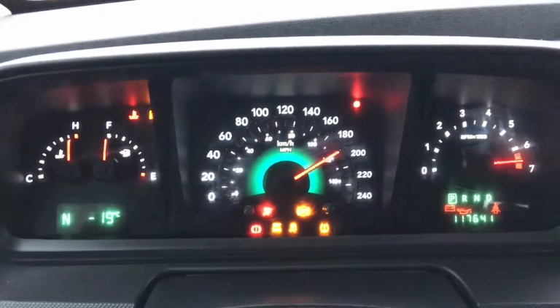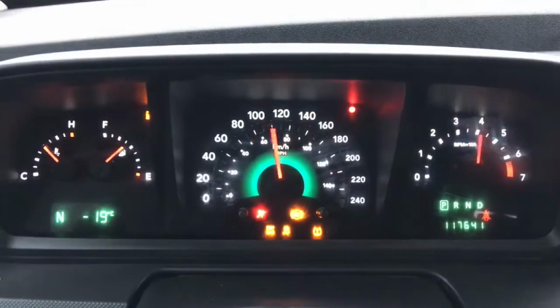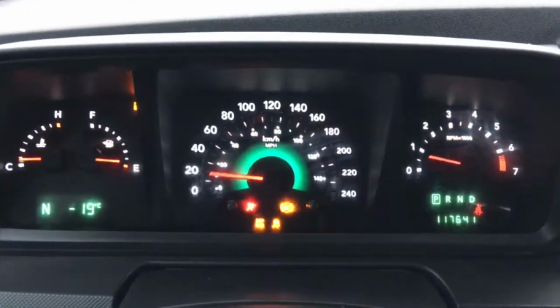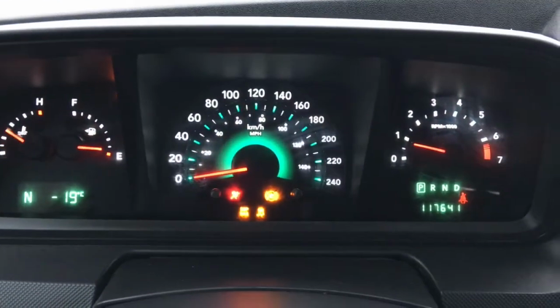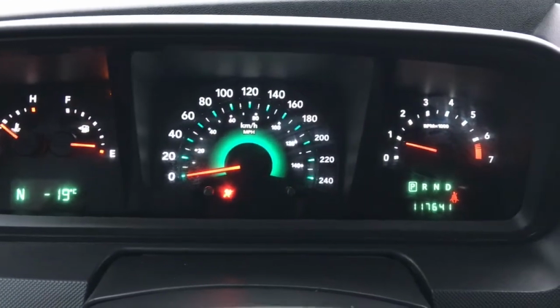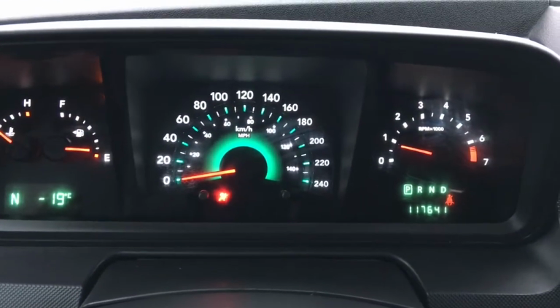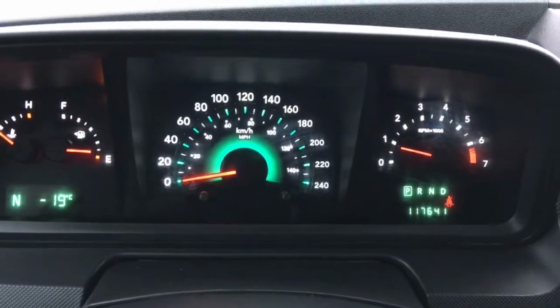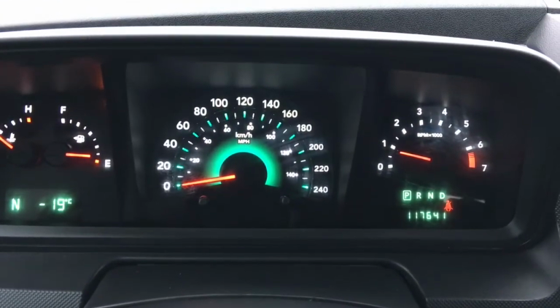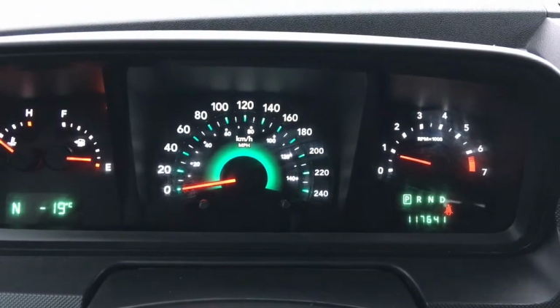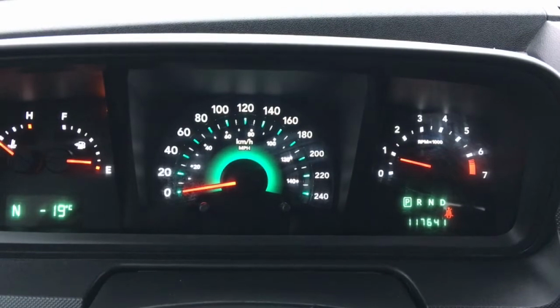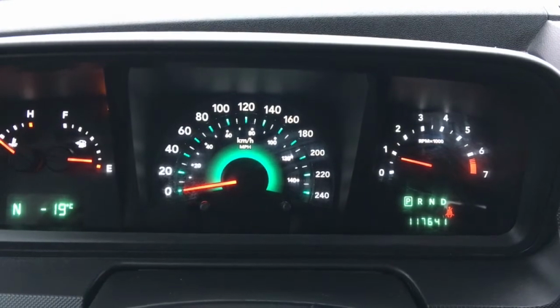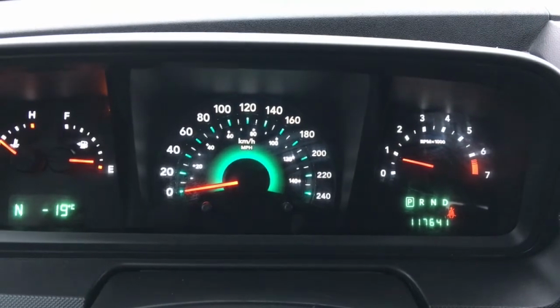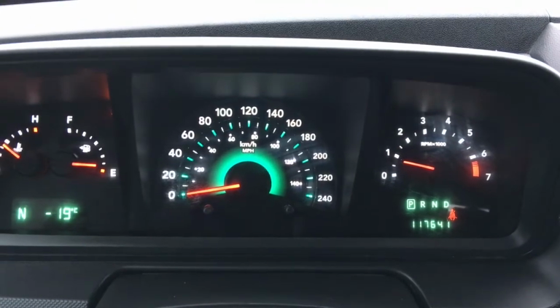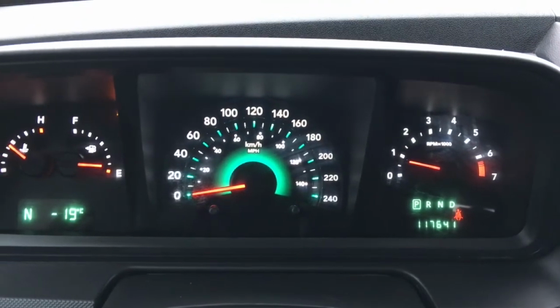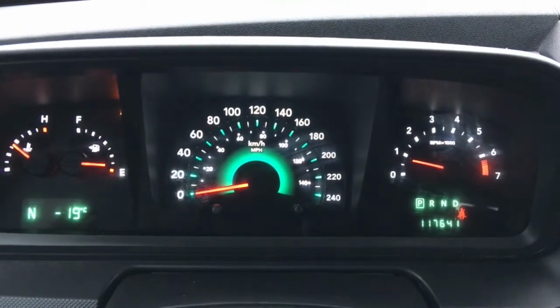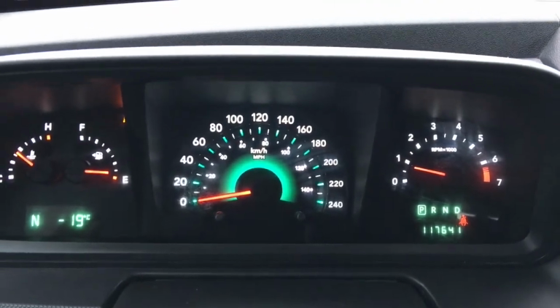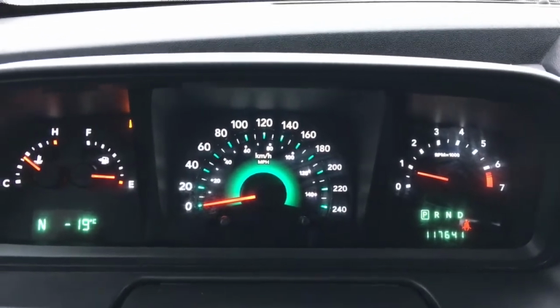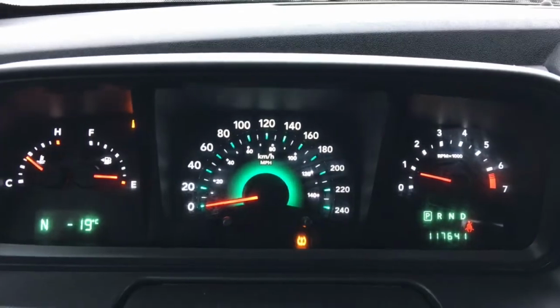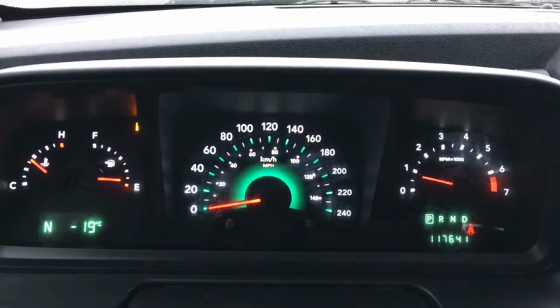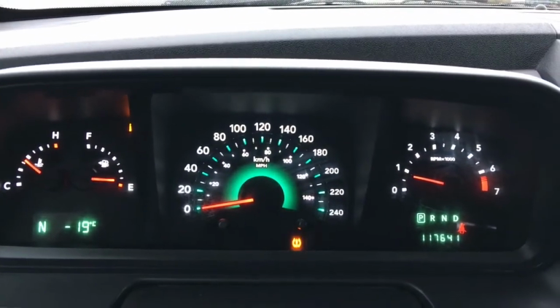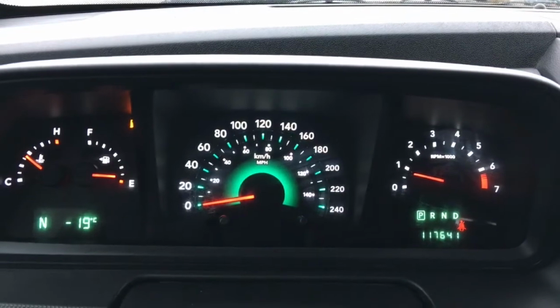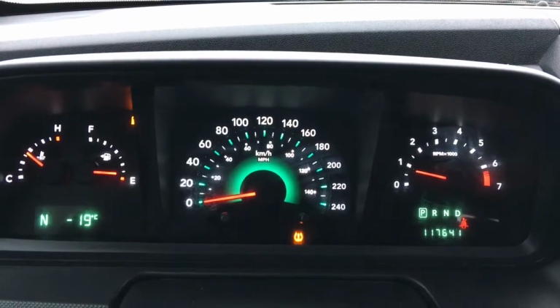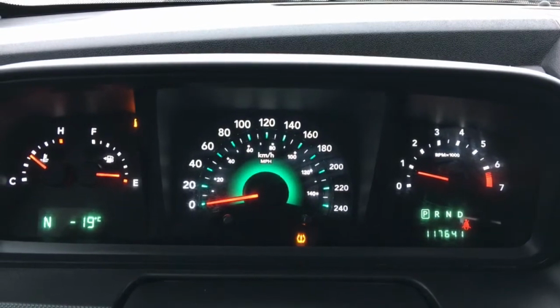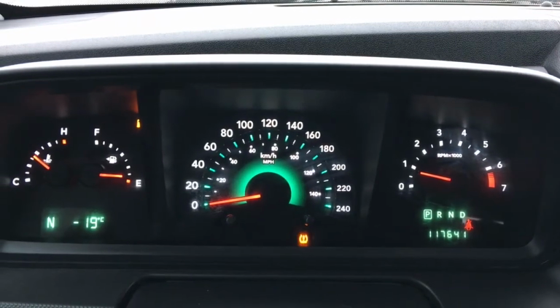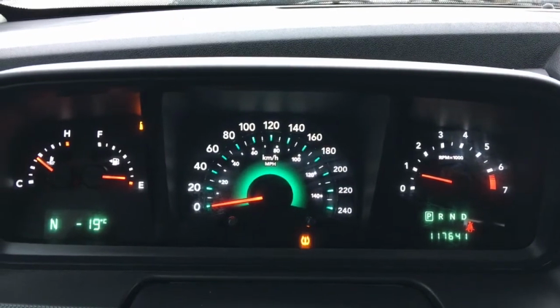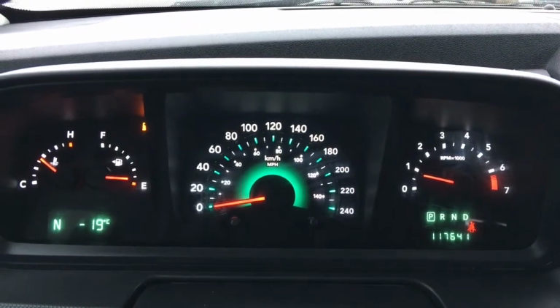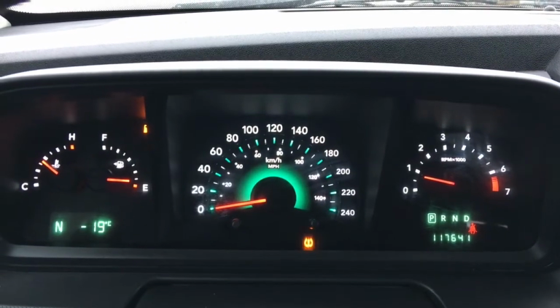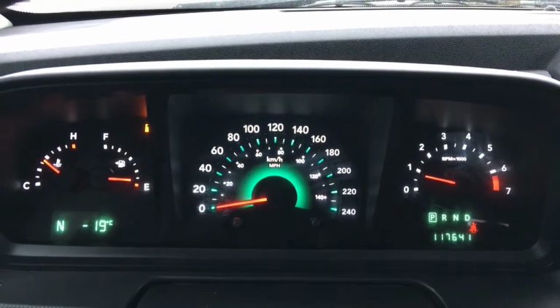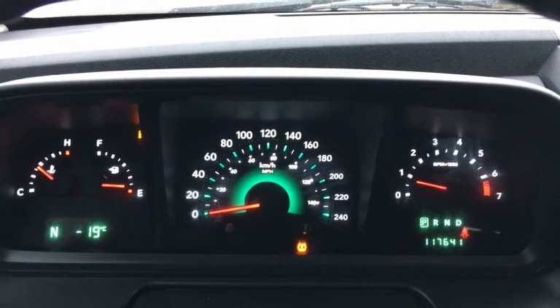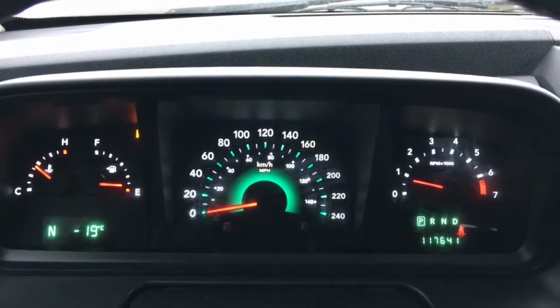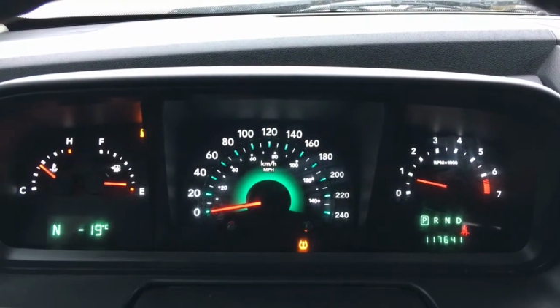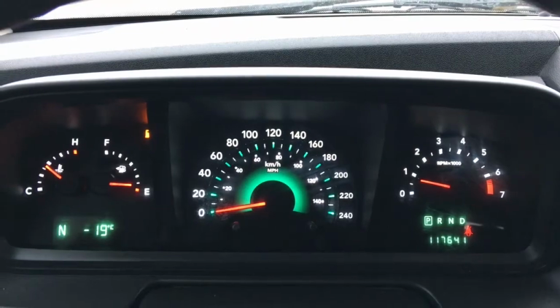We have your traction control, your ABS. We're currently sitting at 117,641 kilometers, so lots of work left in her. Do speak to one of our finance managers about any extended warranty which you may wish to purchase, just to make sure that you are fully covered.